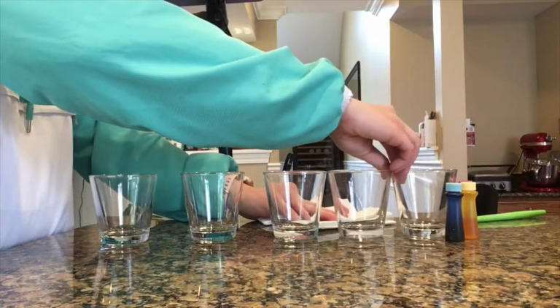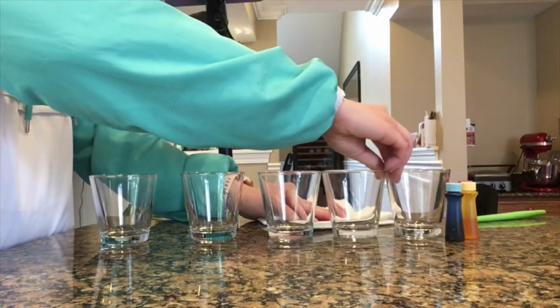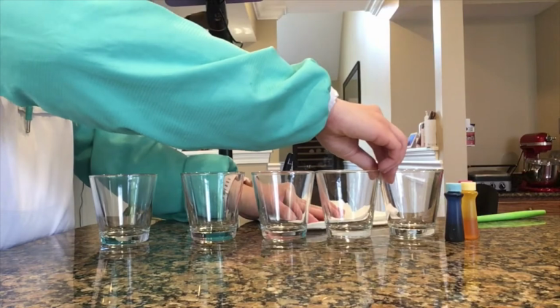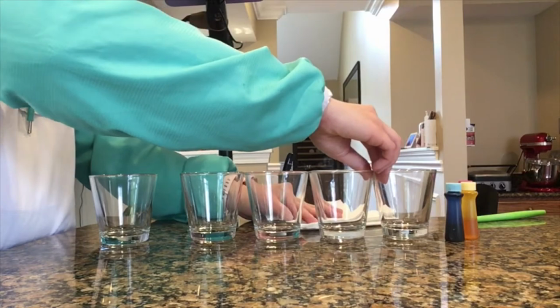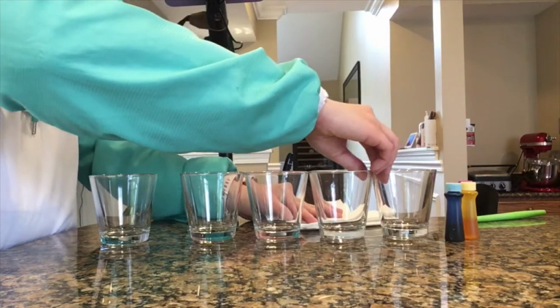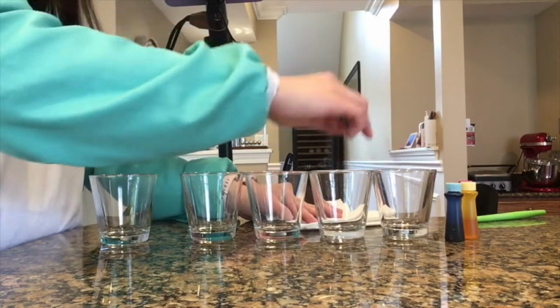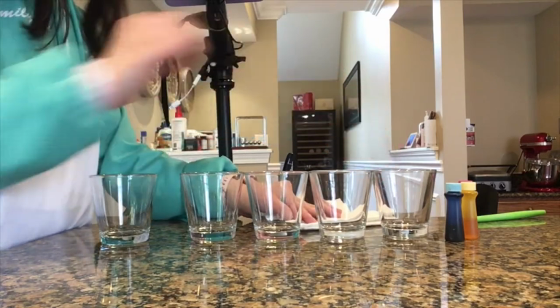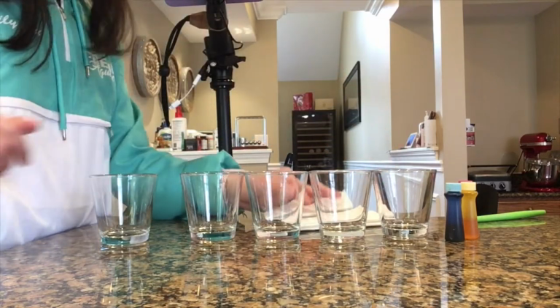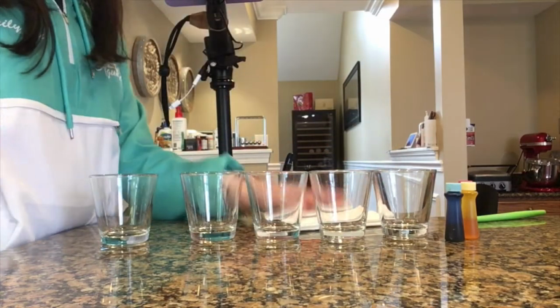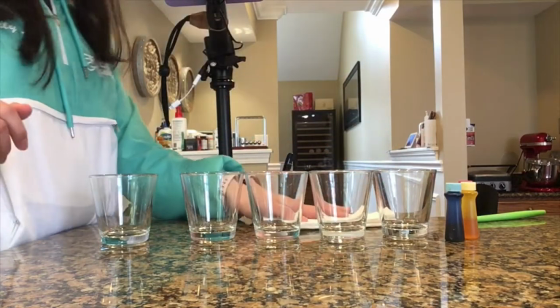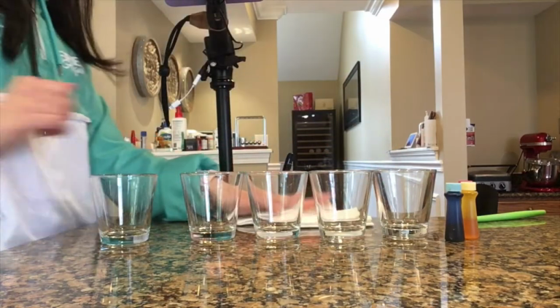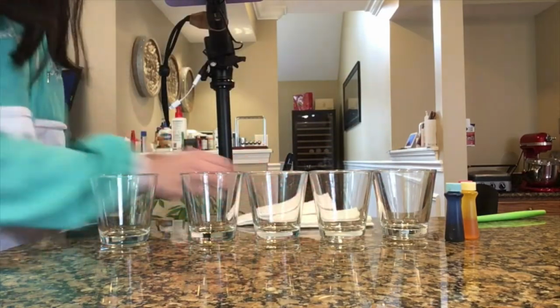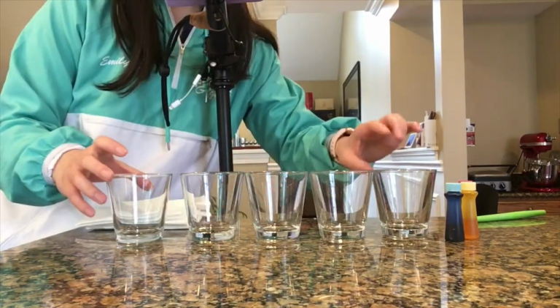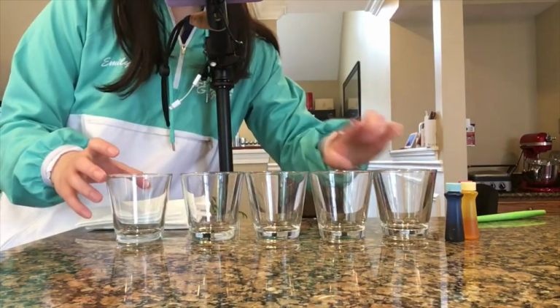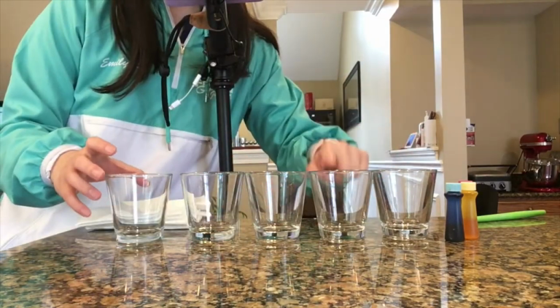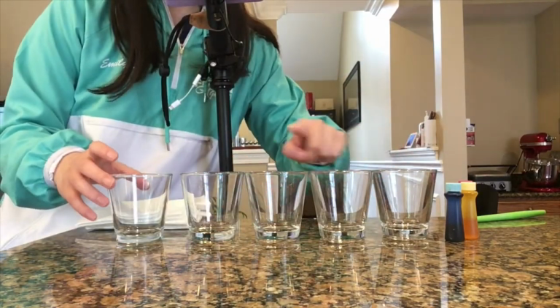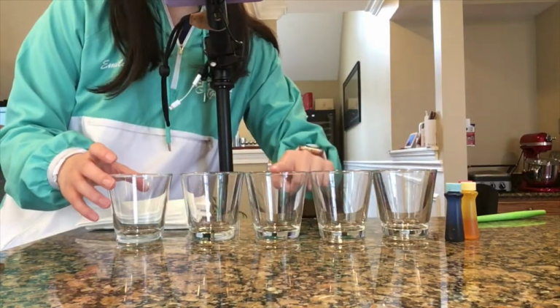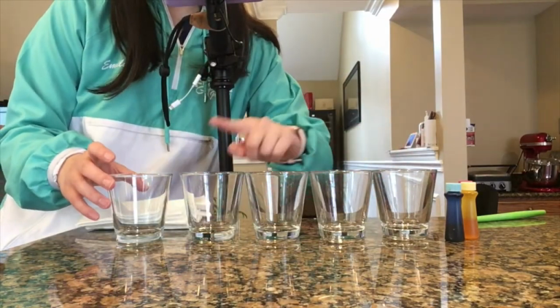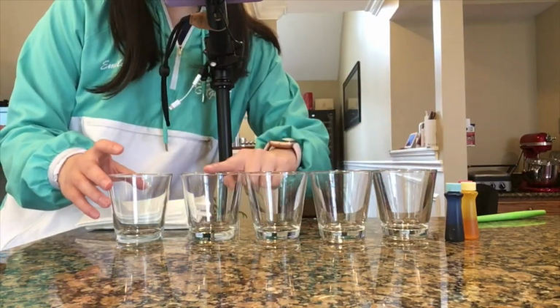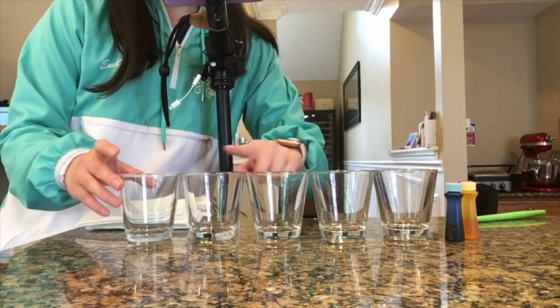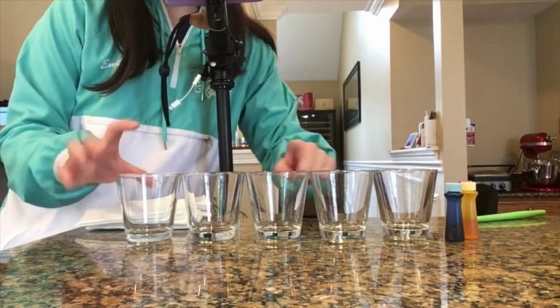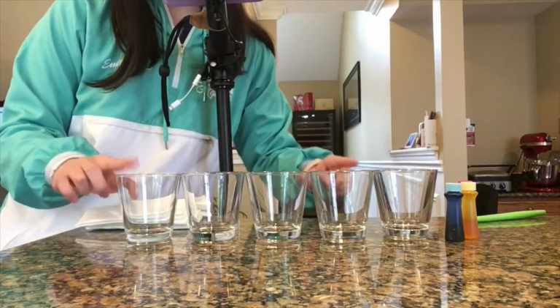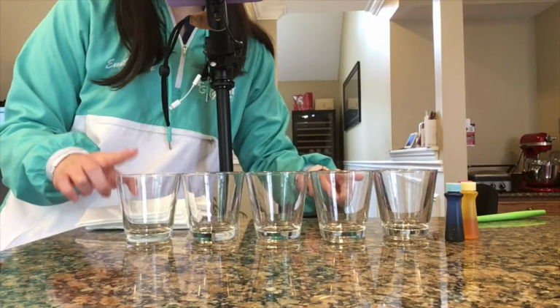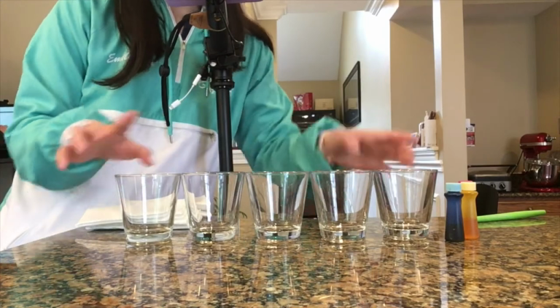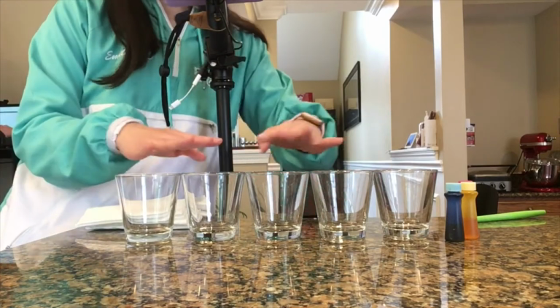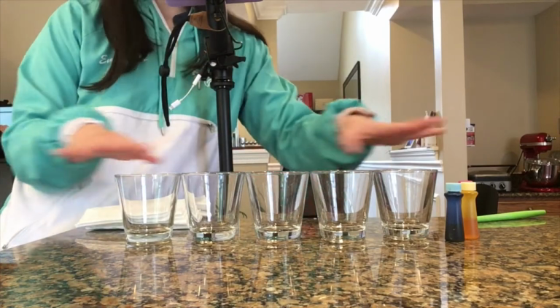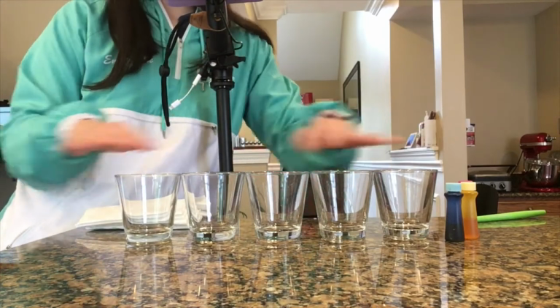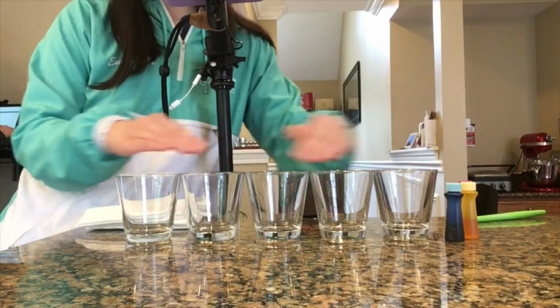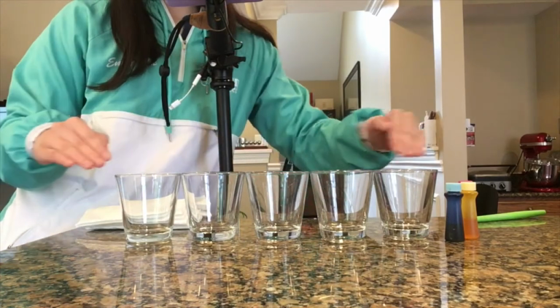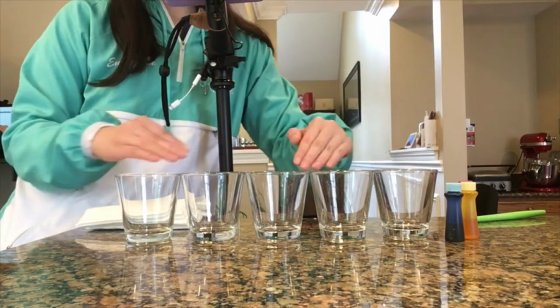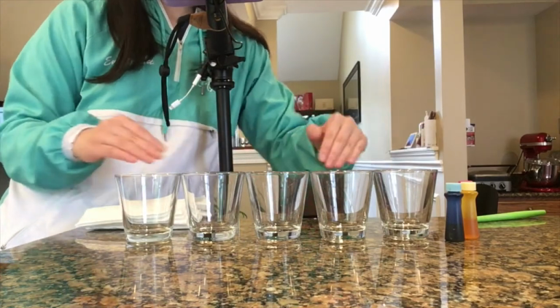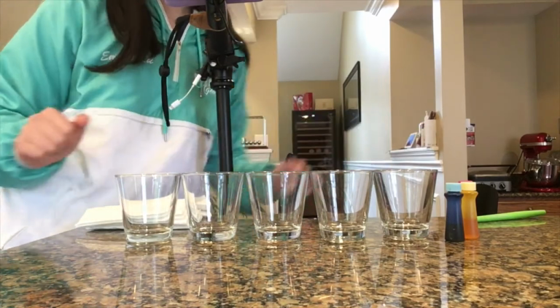Make sure you line them together — one, two, three, four, five cups. So it should be a line like this.